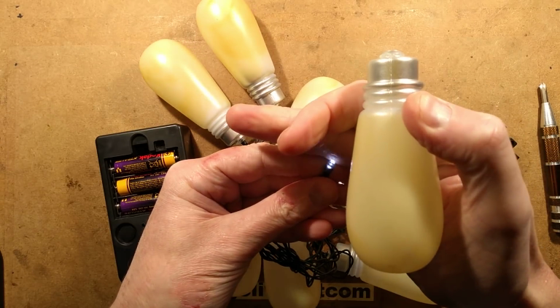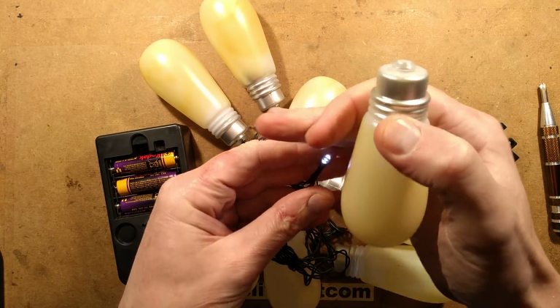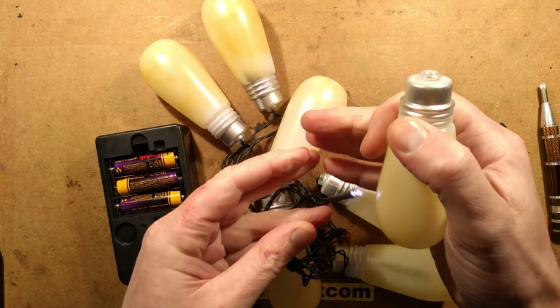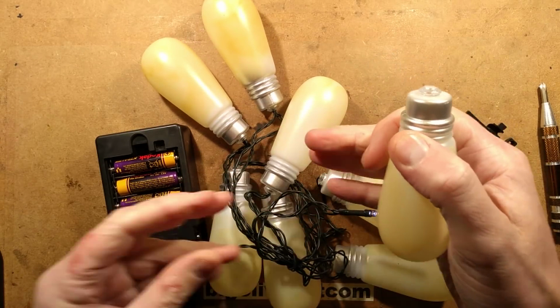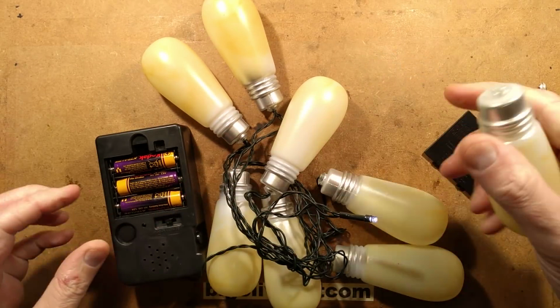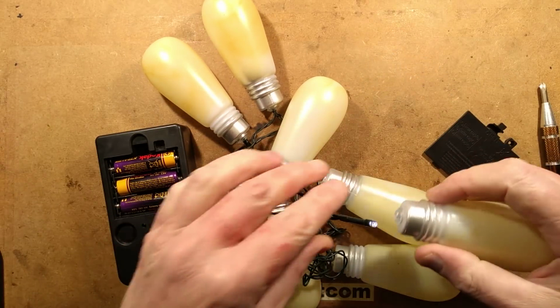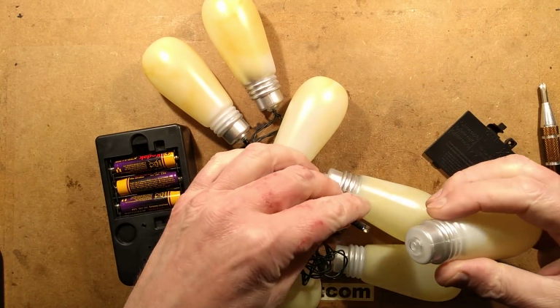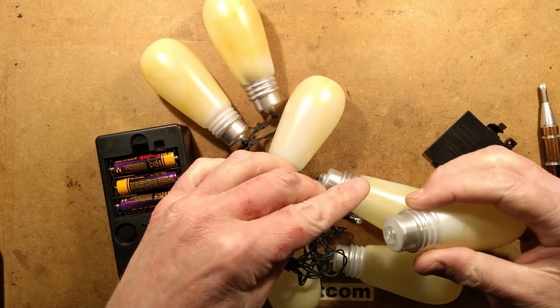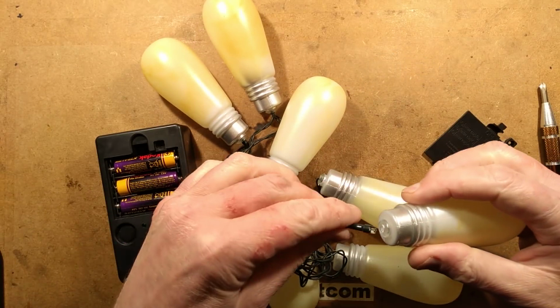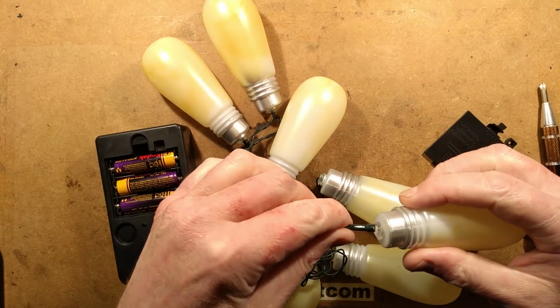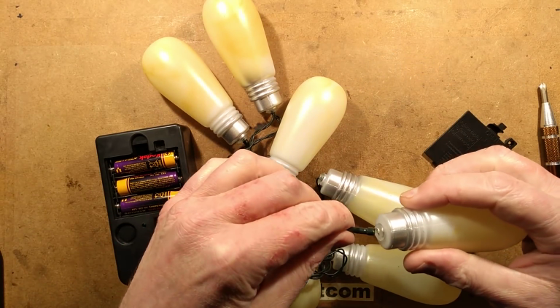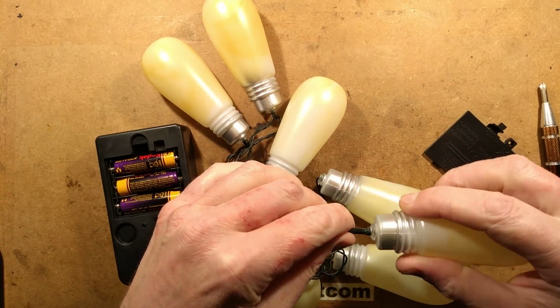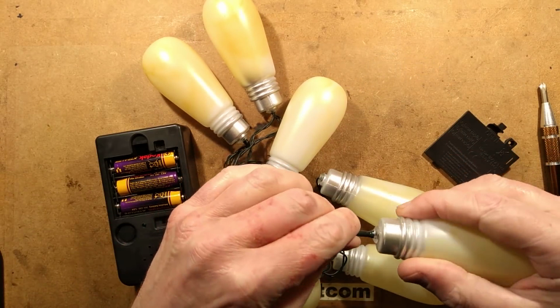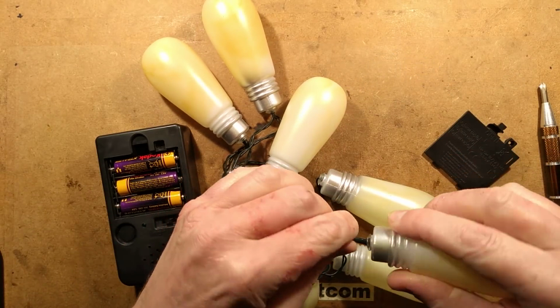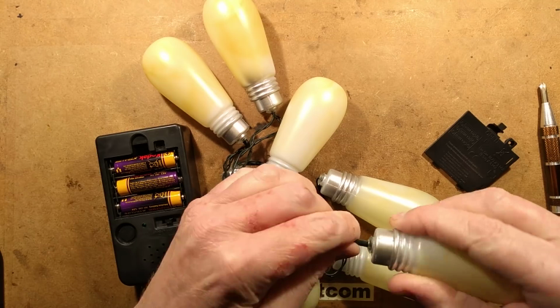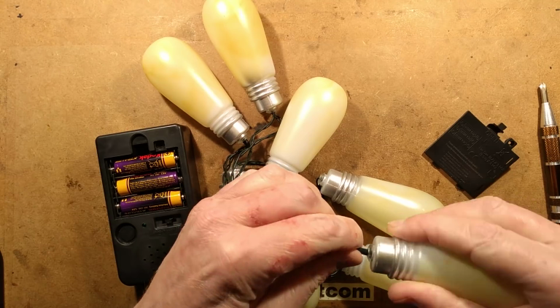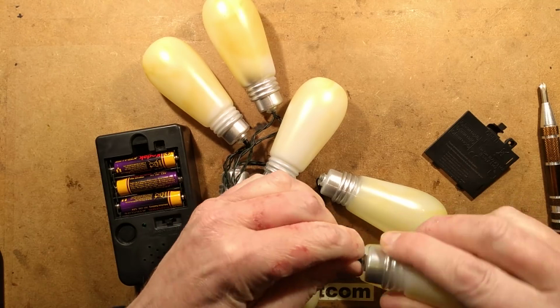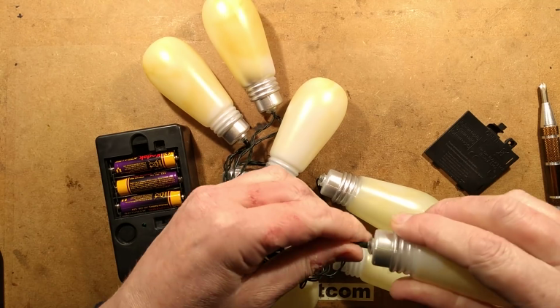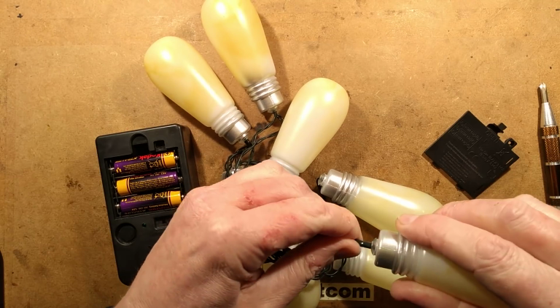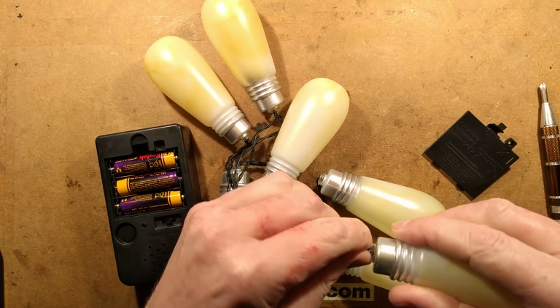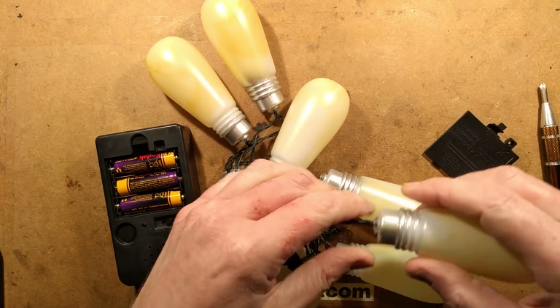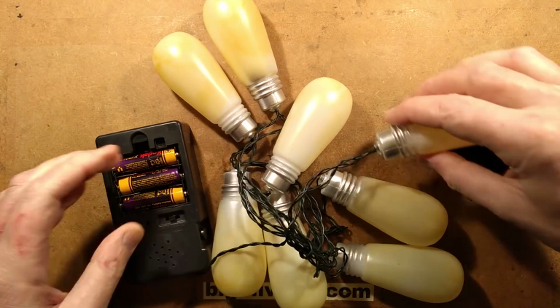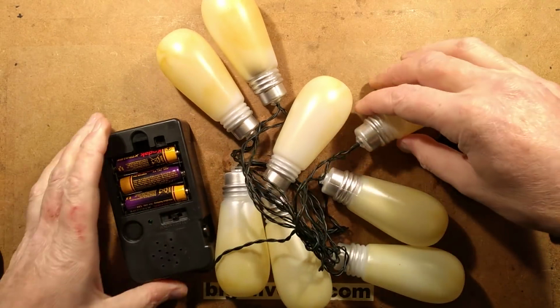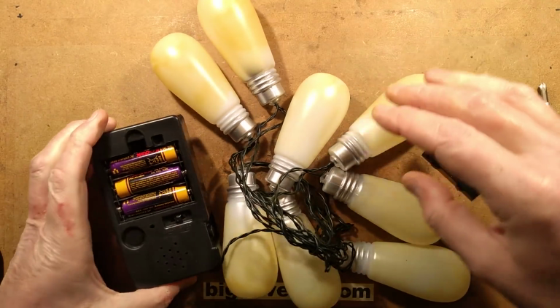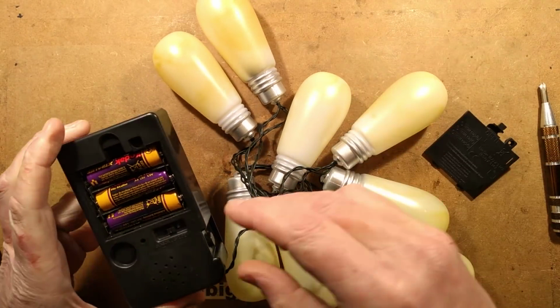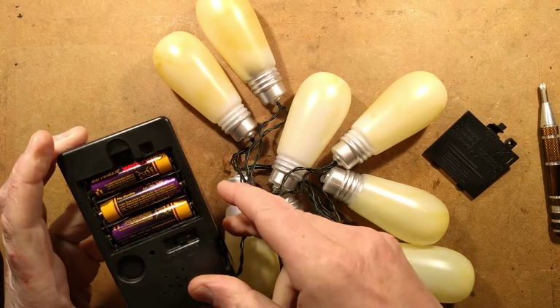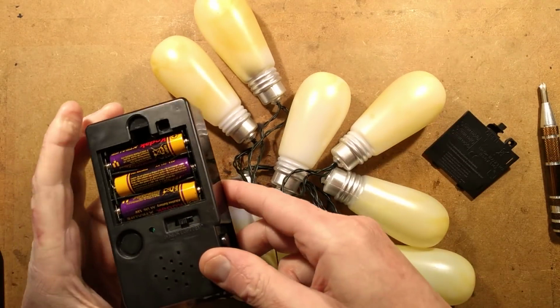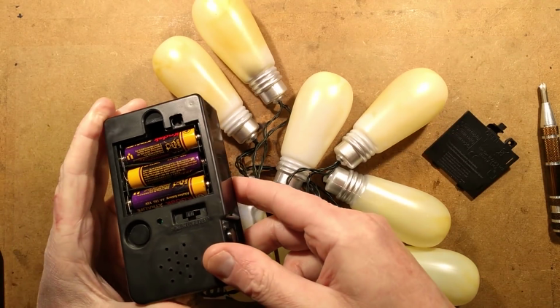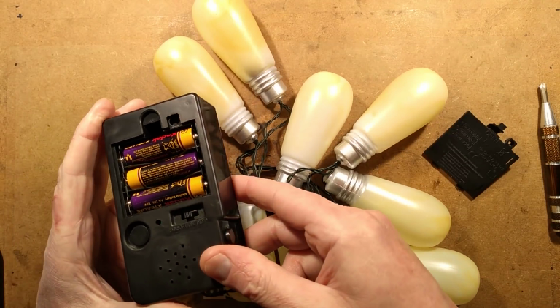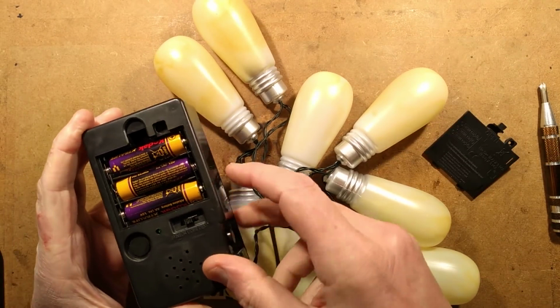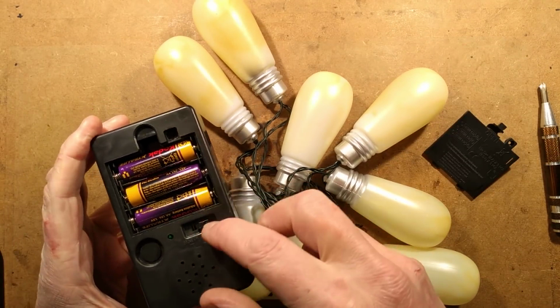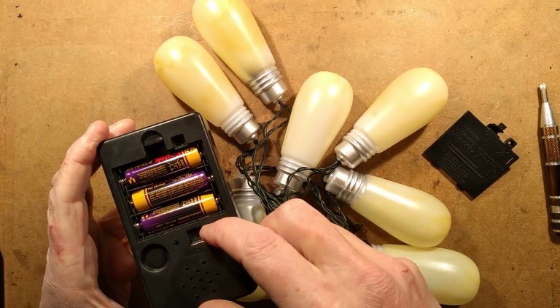I wonder if there's a static mode. And the other one is sensor.